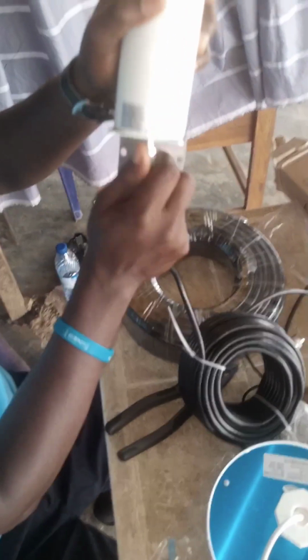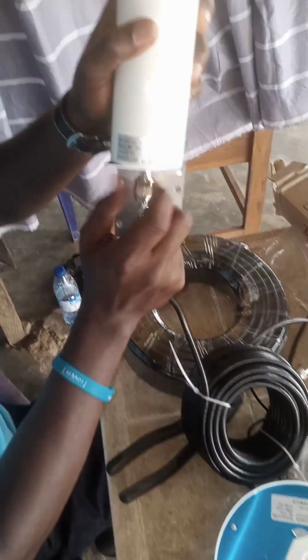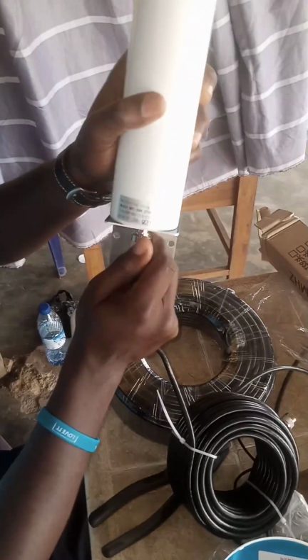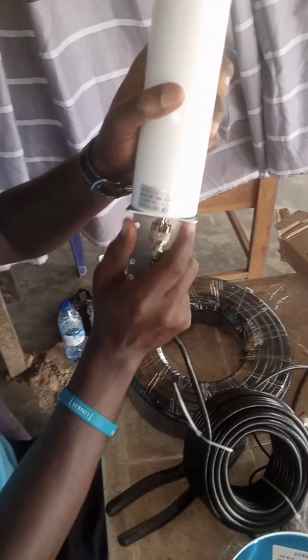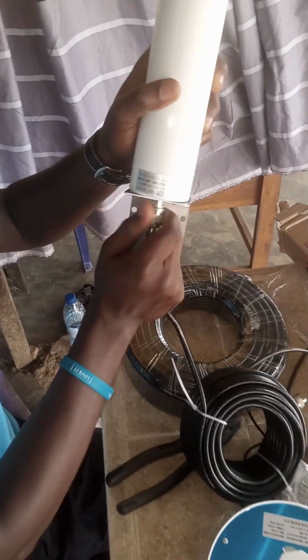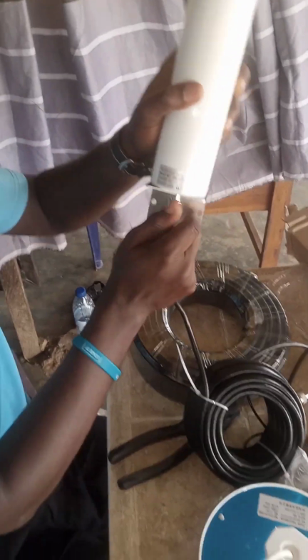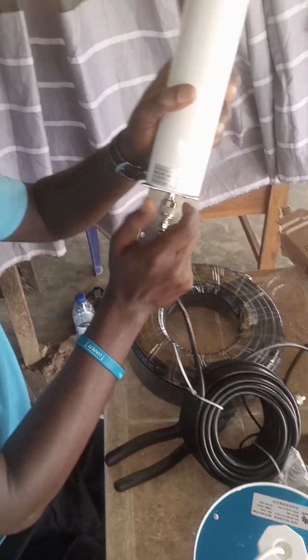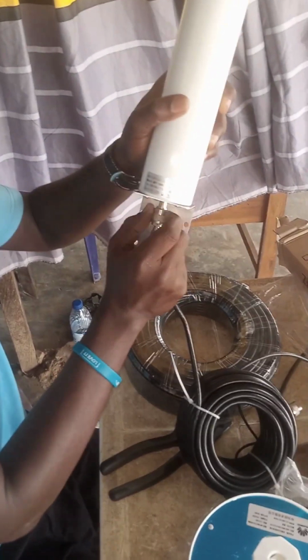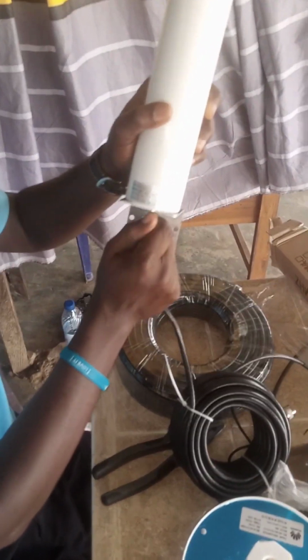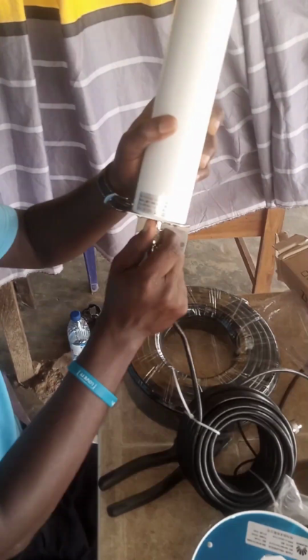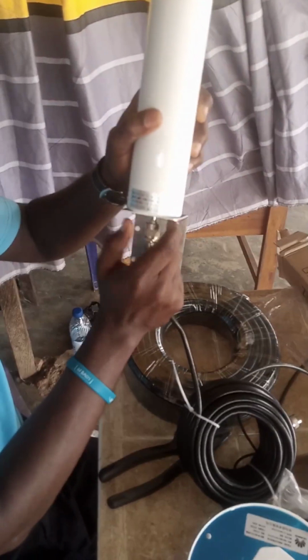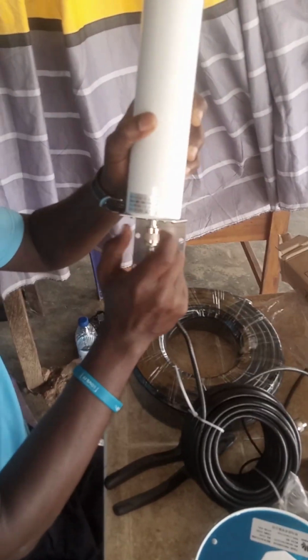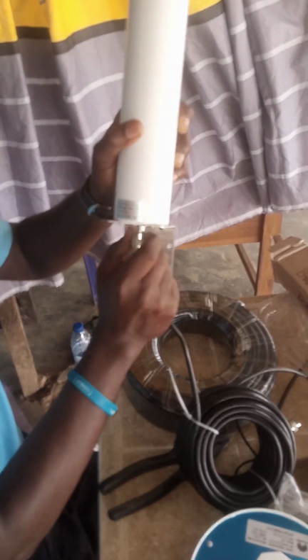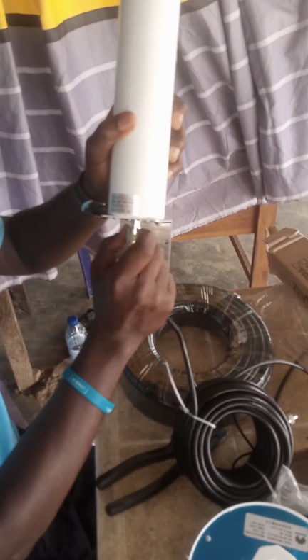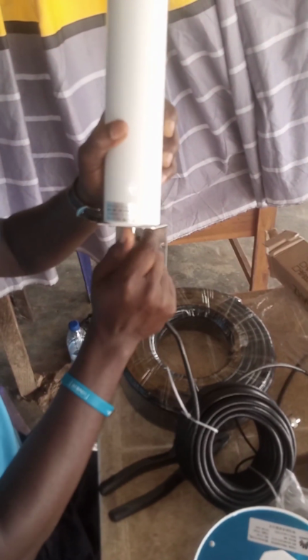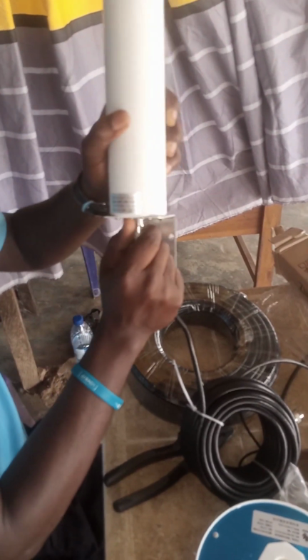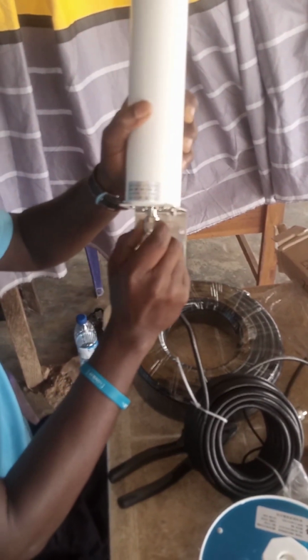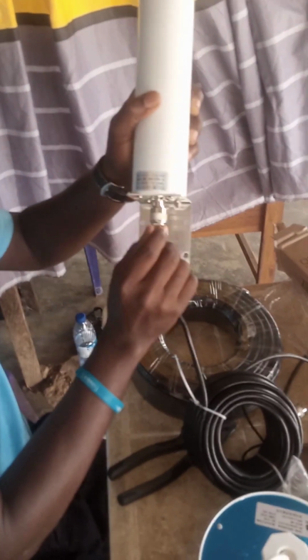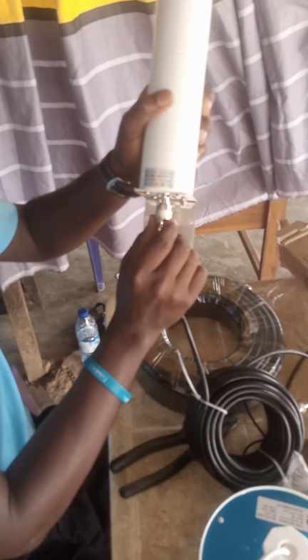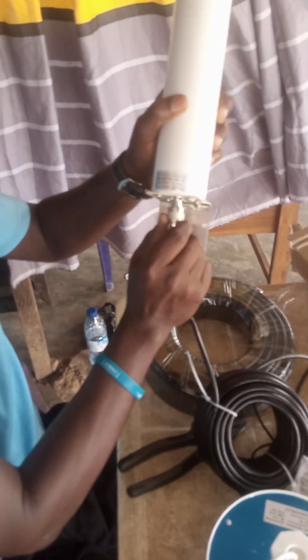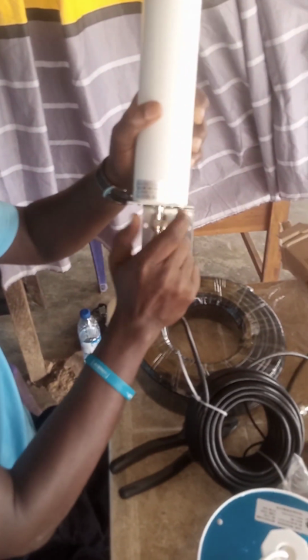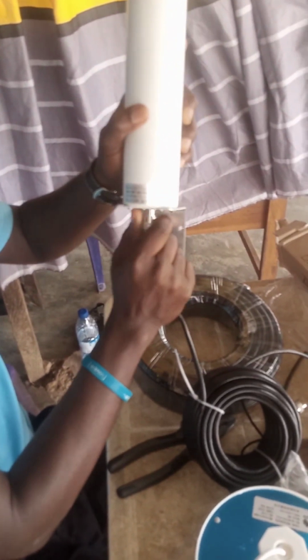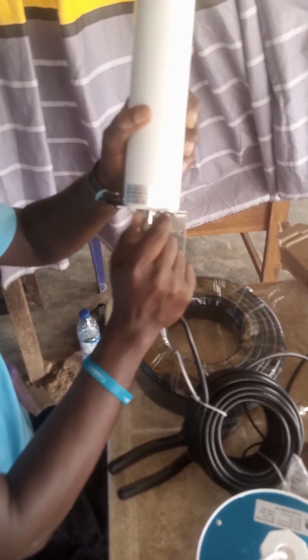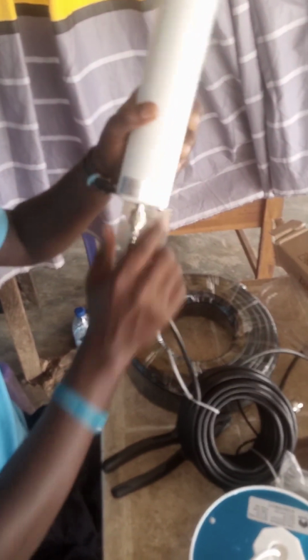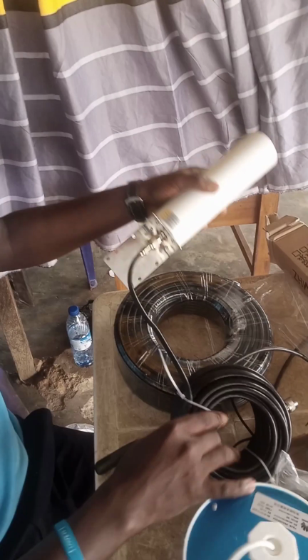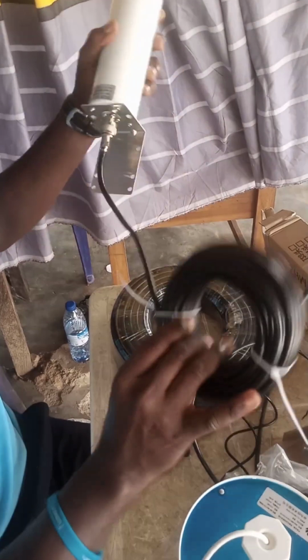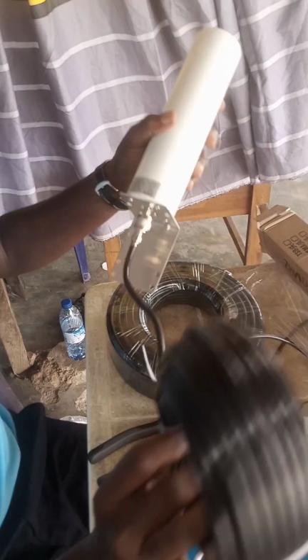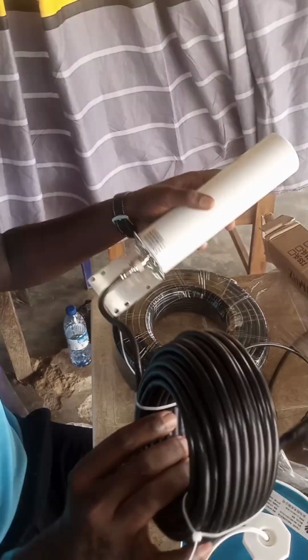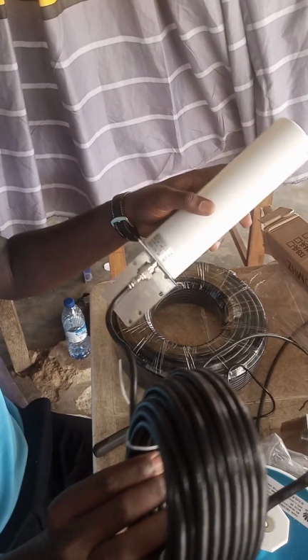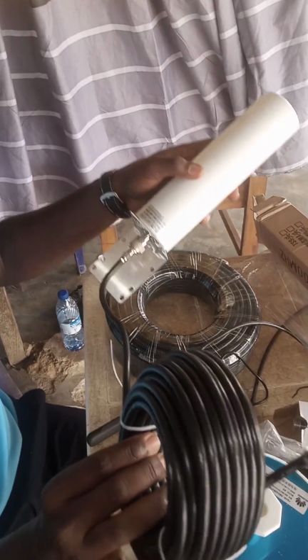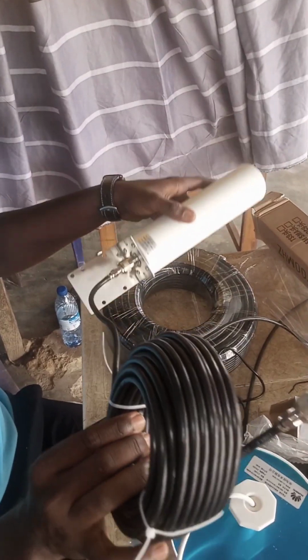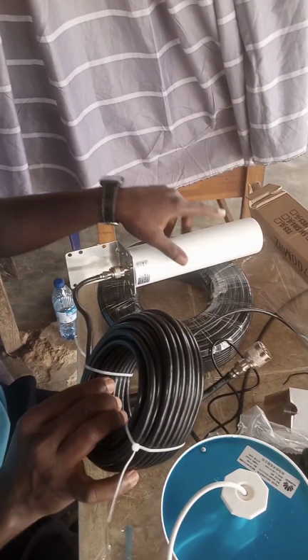So I connect it like this — this is for illustration purposes. If not for illustration purposes, the cable should be as long as up to 20 meters.